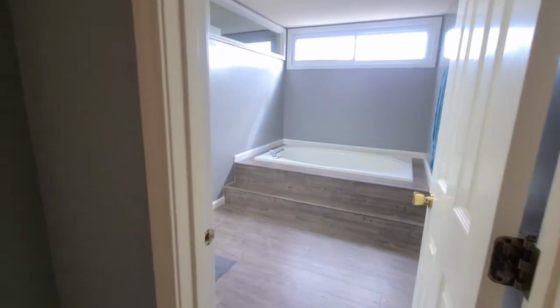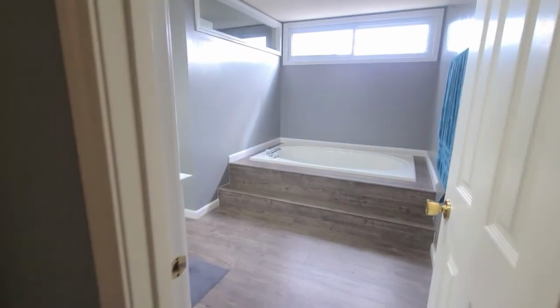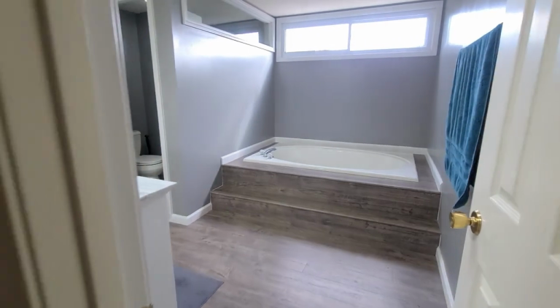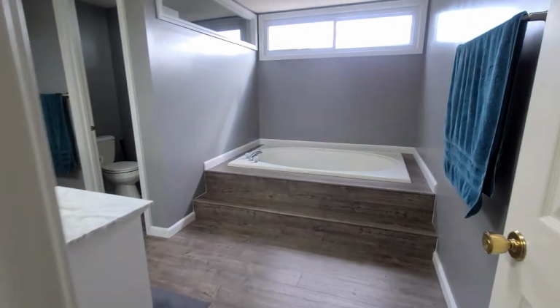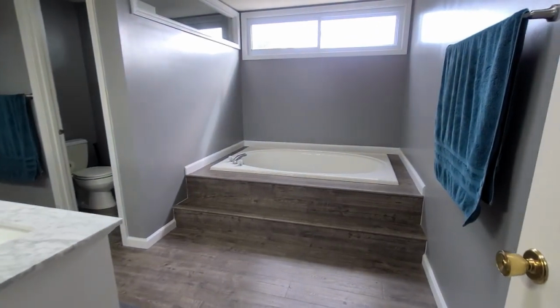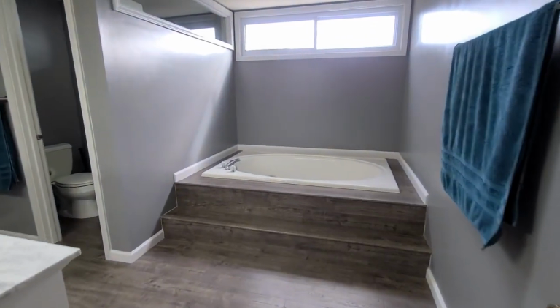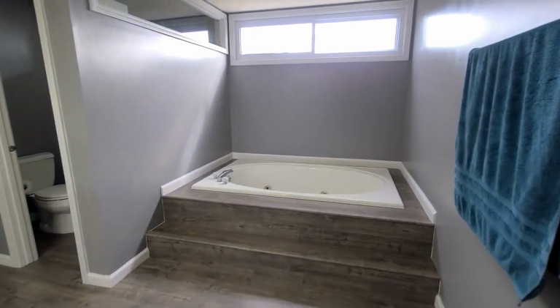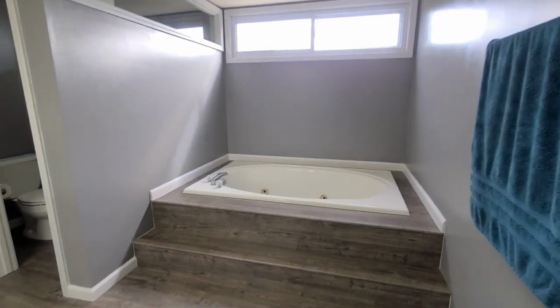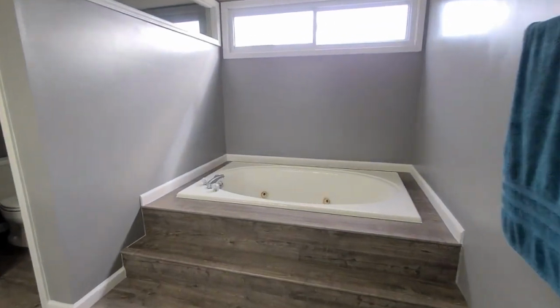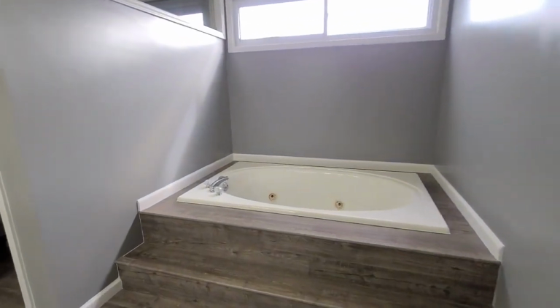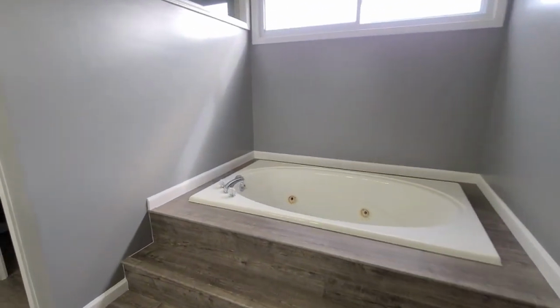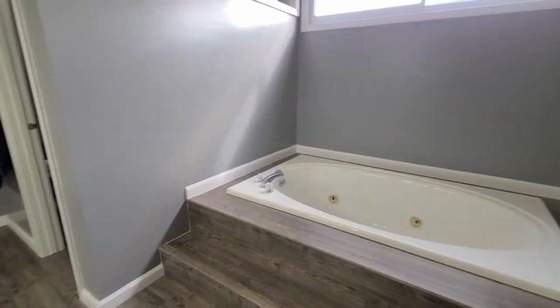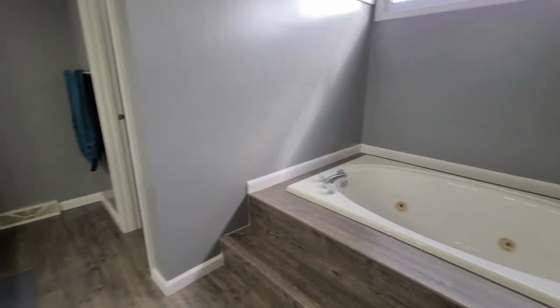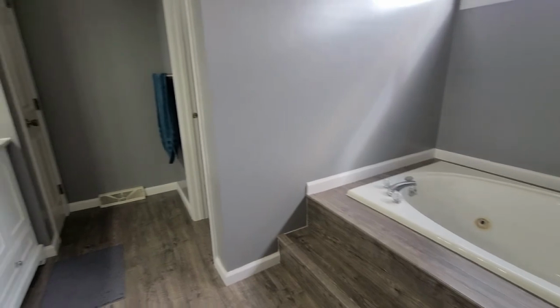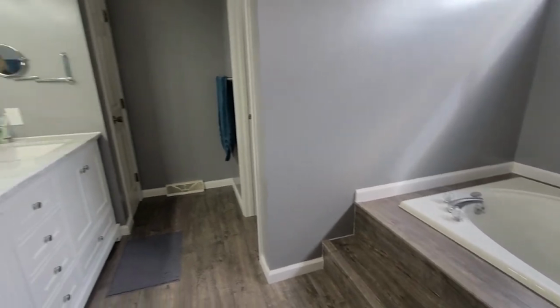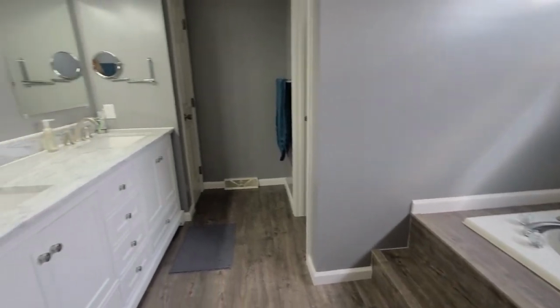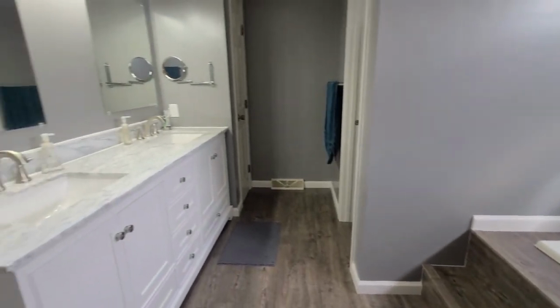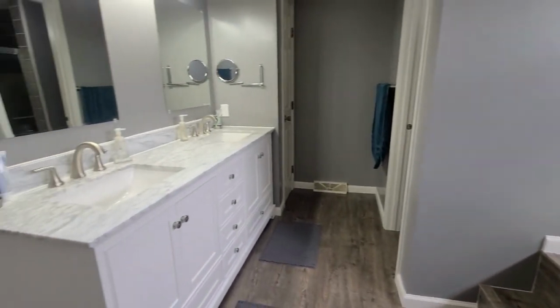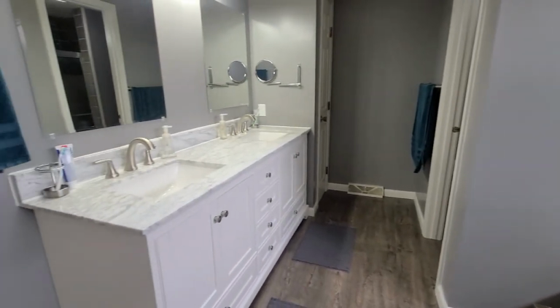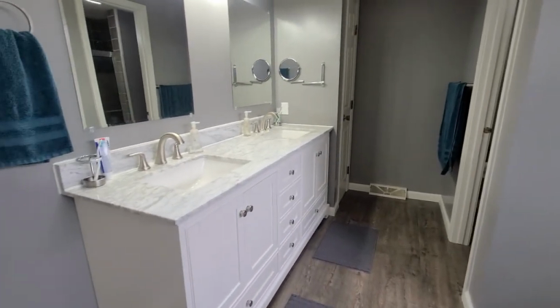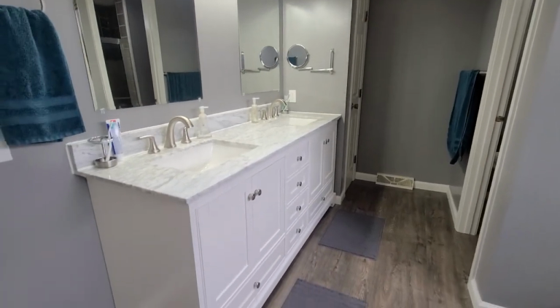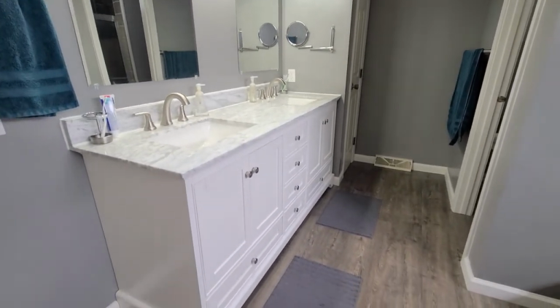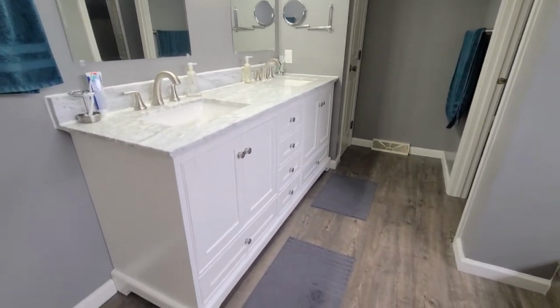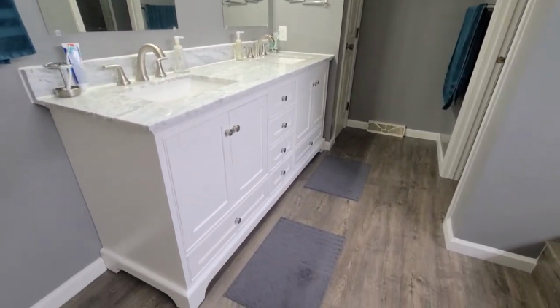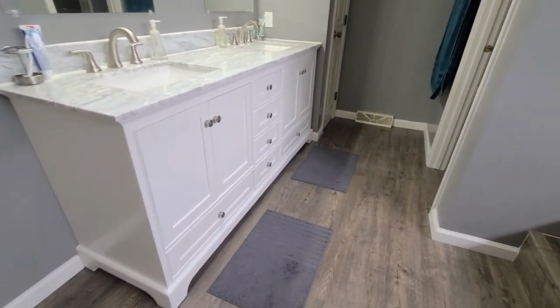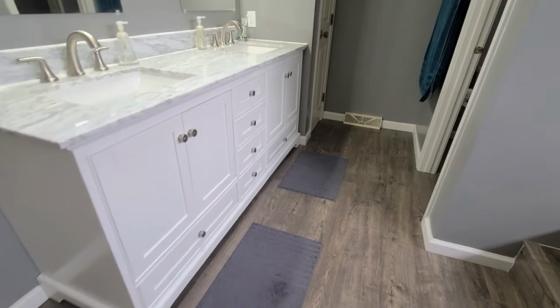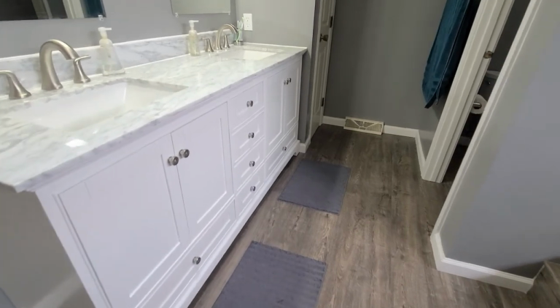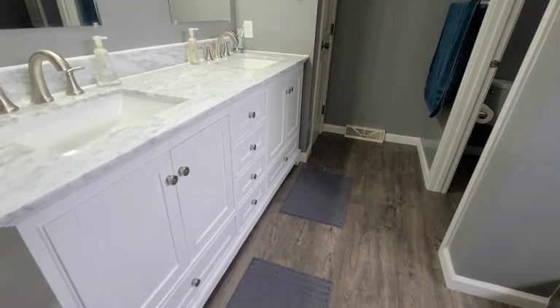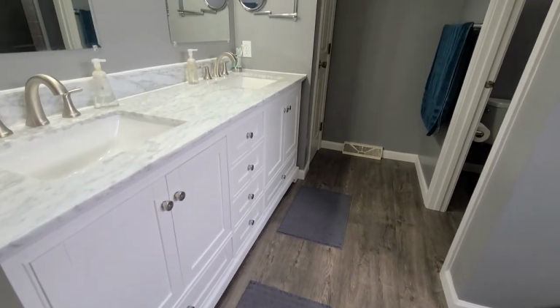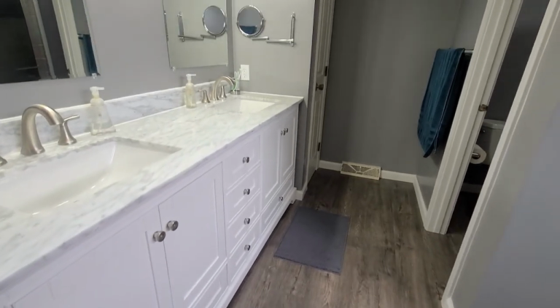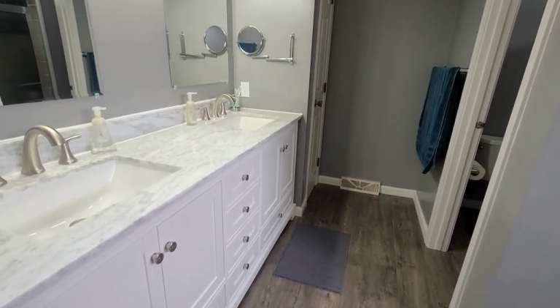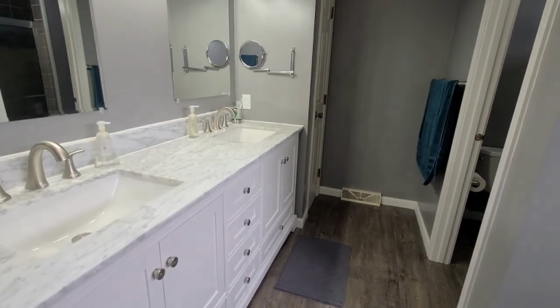And look at this master bathroom, also recently updated. Beautiful jetted tub, very large. New vanity with marble top, new flooring, new paint. Just beautiful.